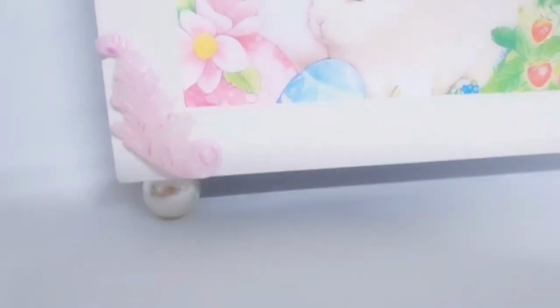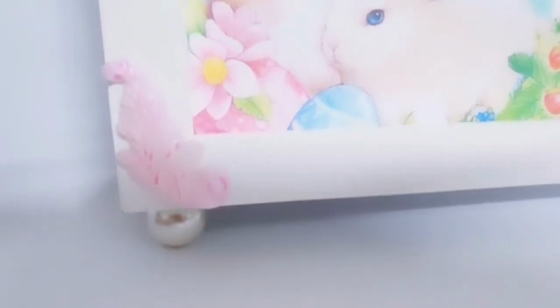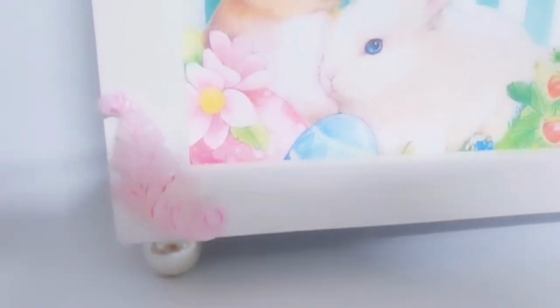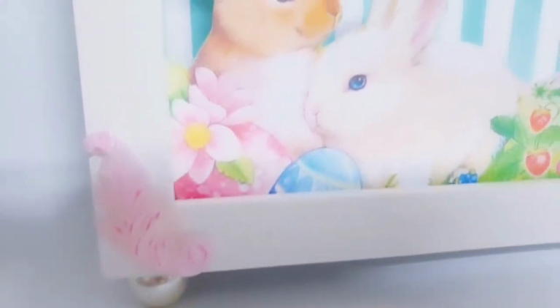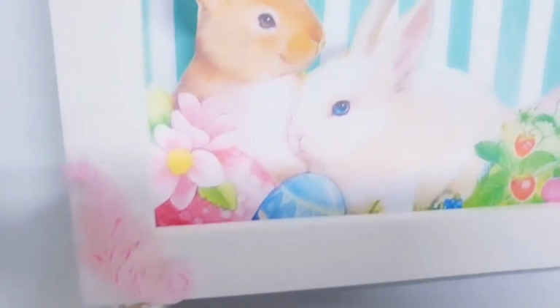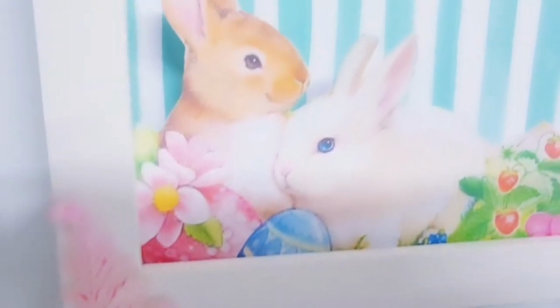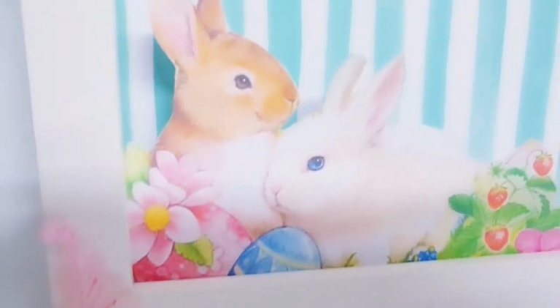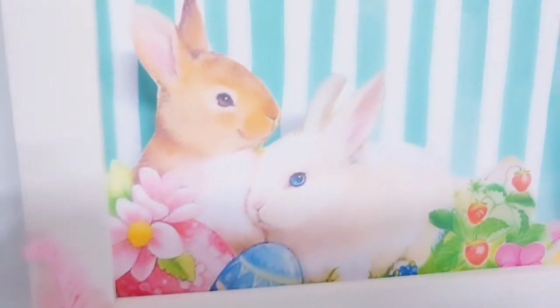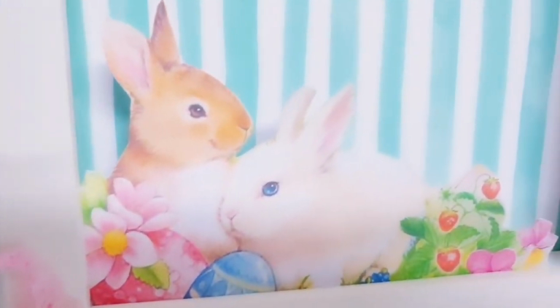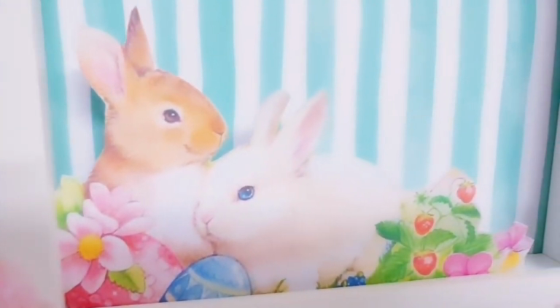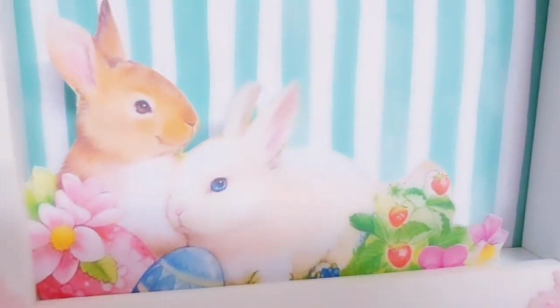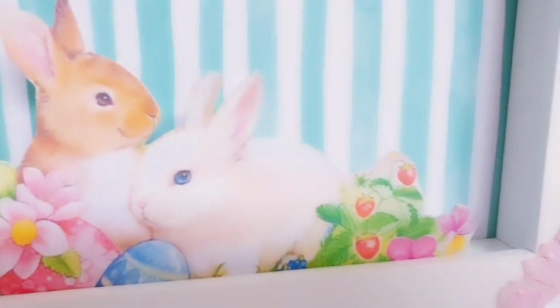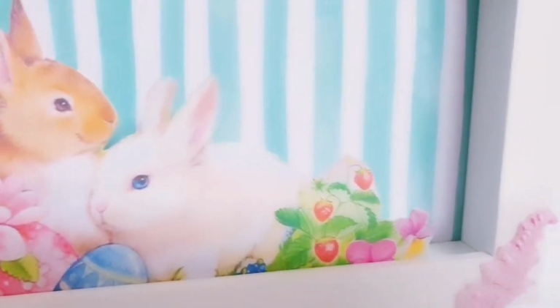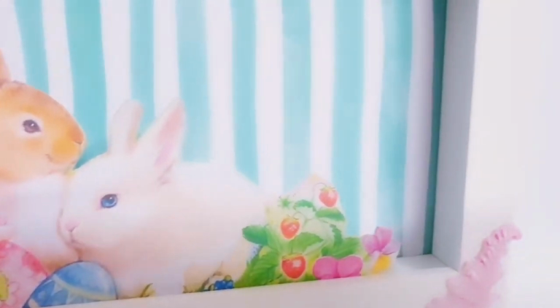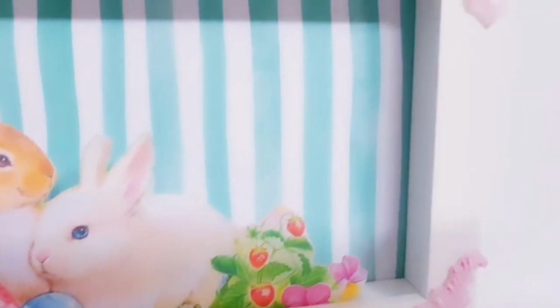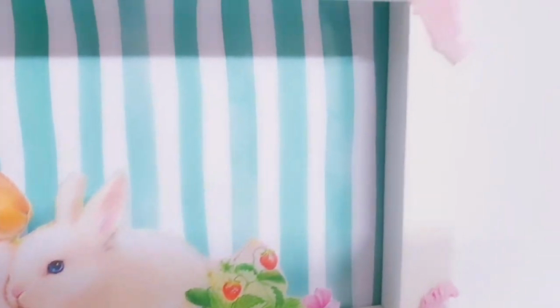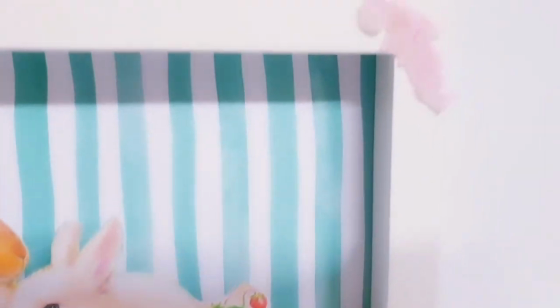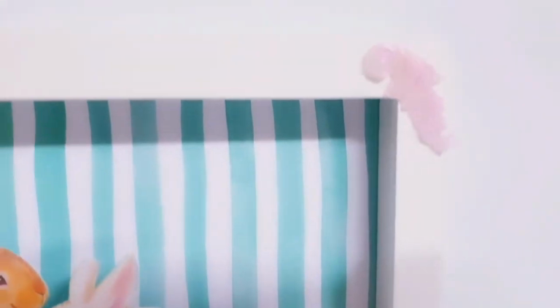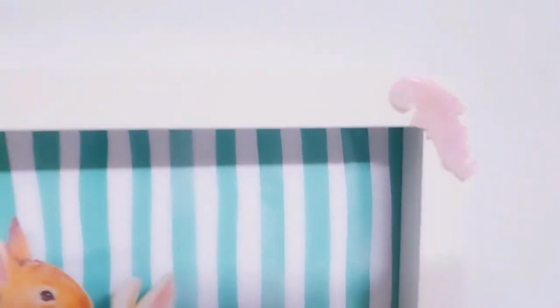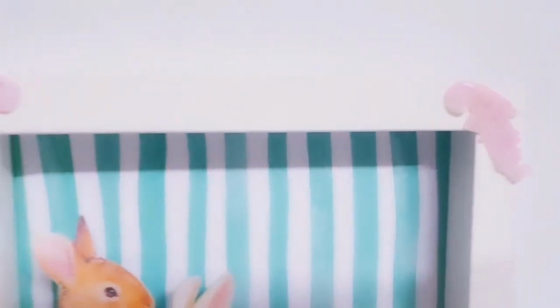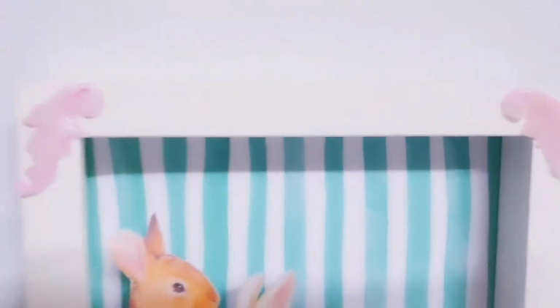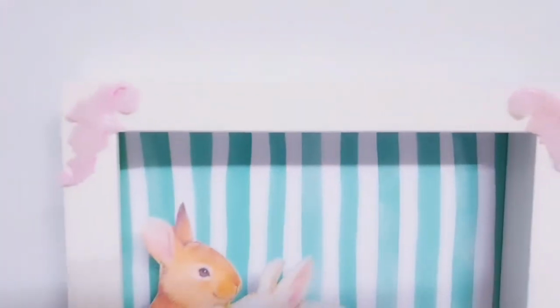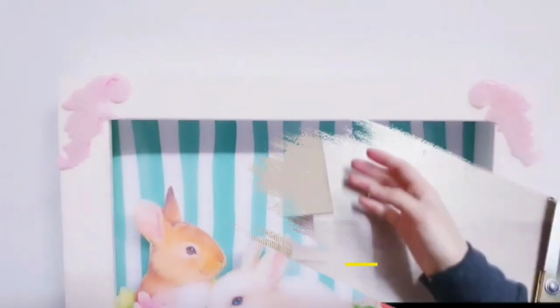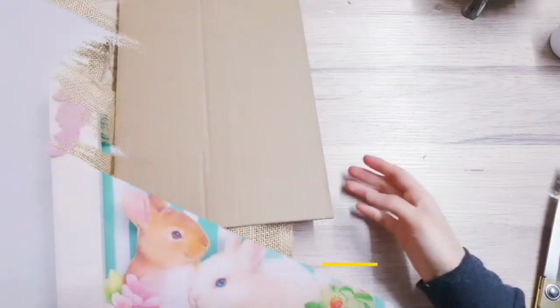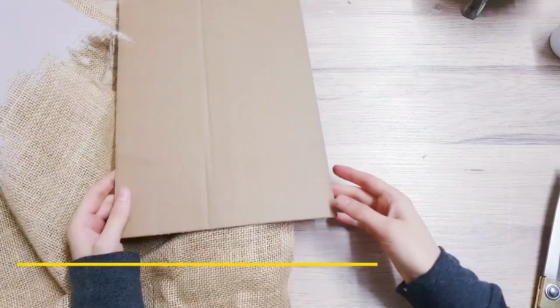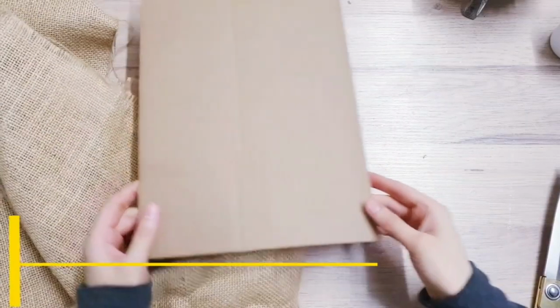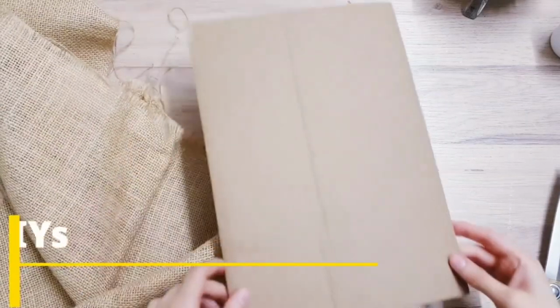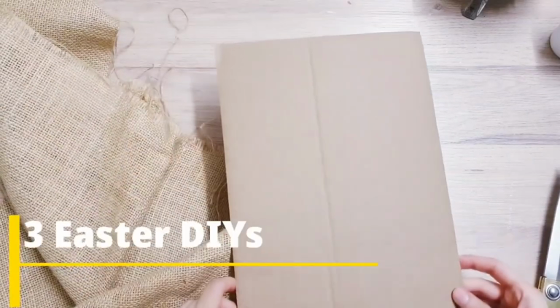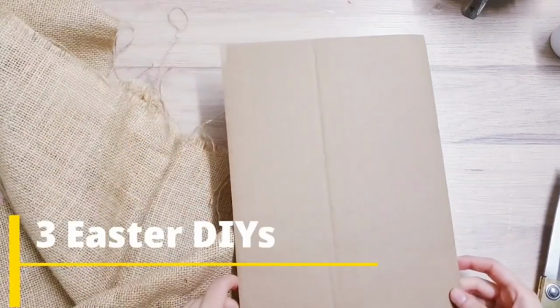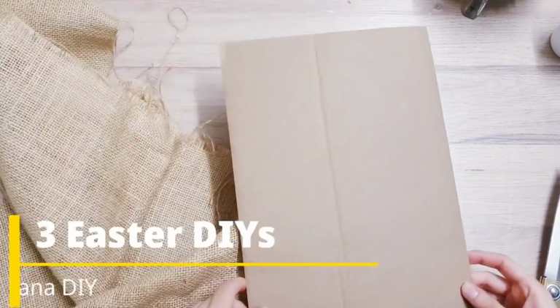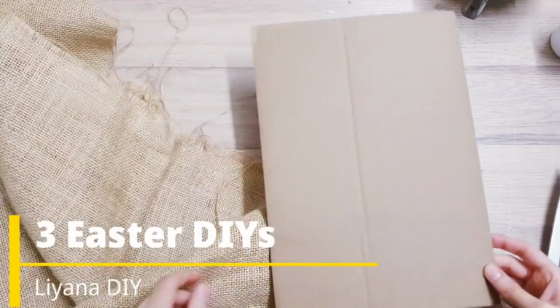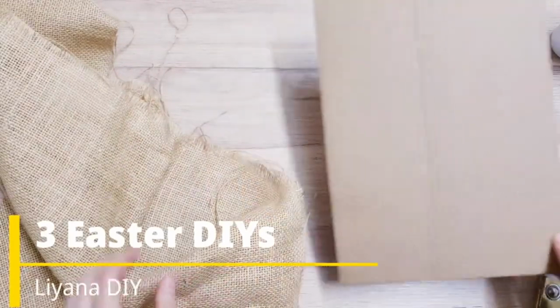Here's the last DIY for today - I'm so happy with all of them. They're just really cute and I love the colors on this one. I'm so glad I found this background, I think it's perfect.